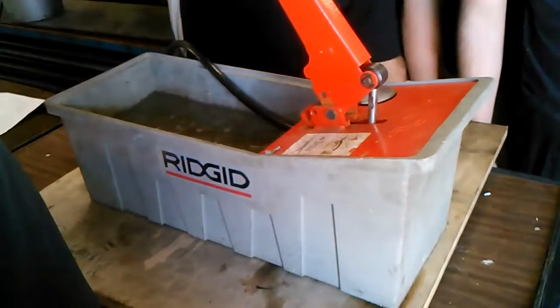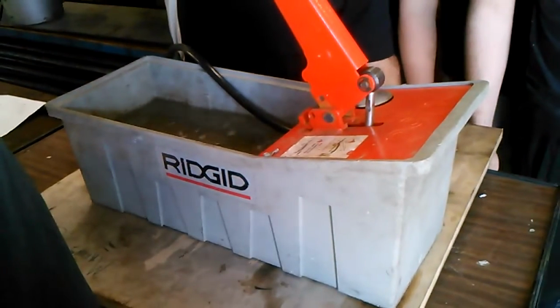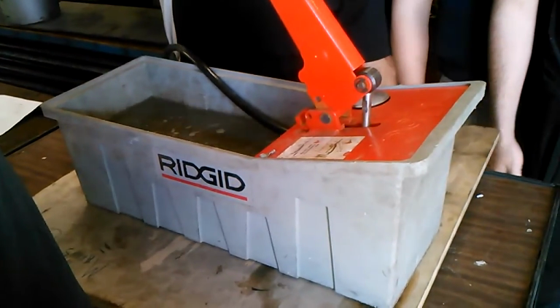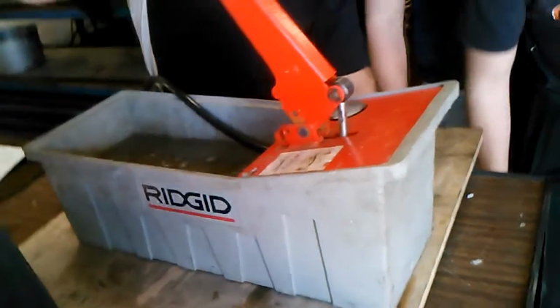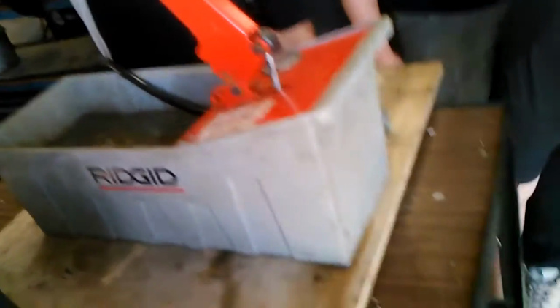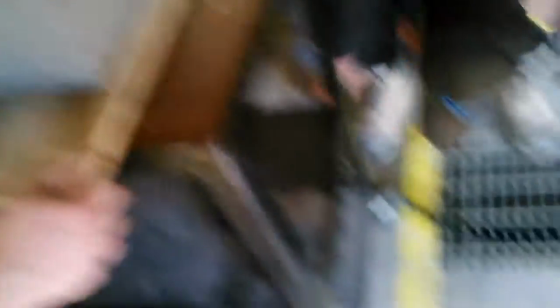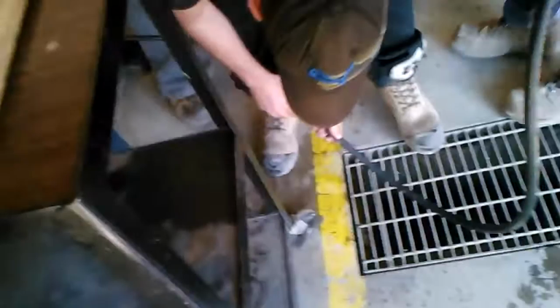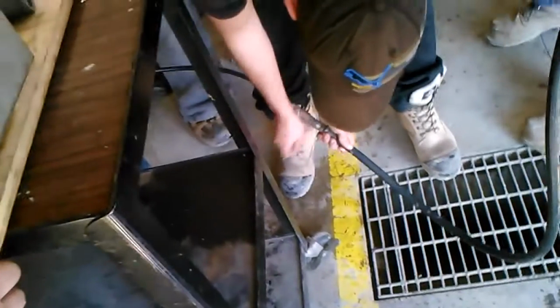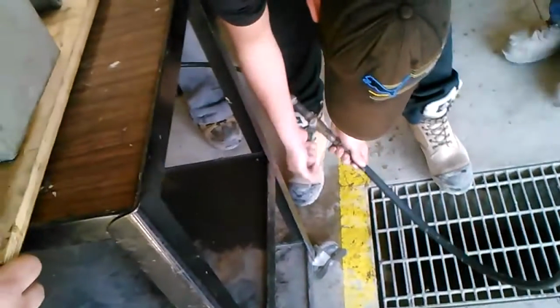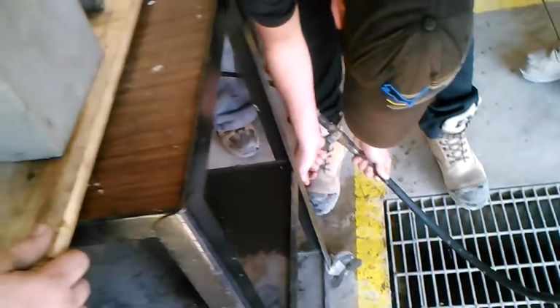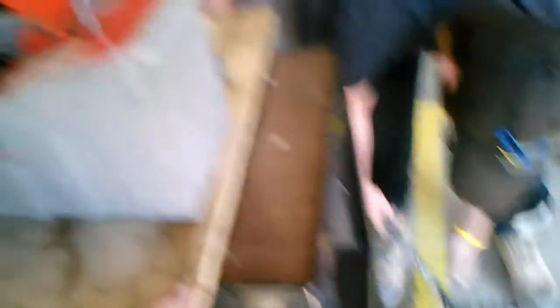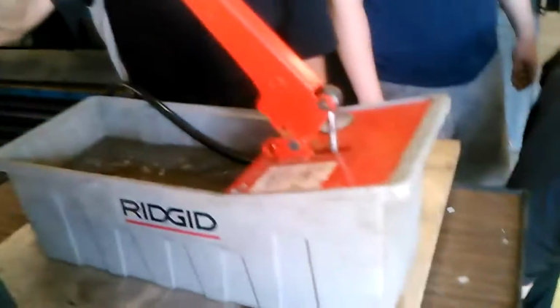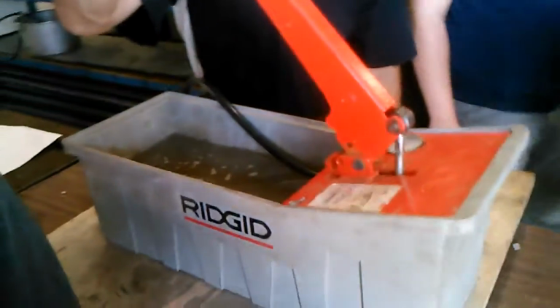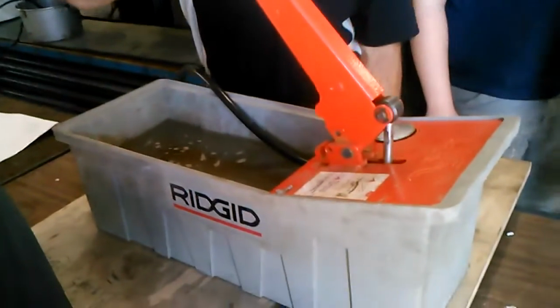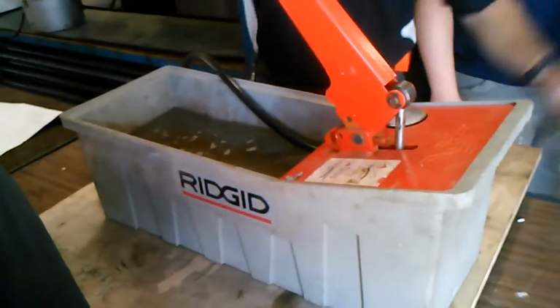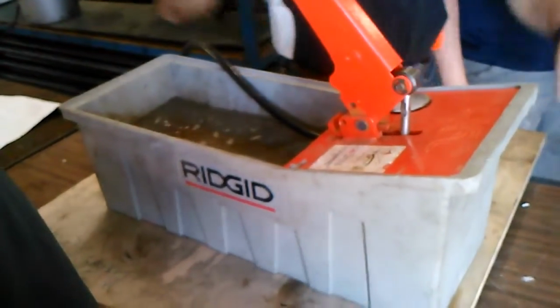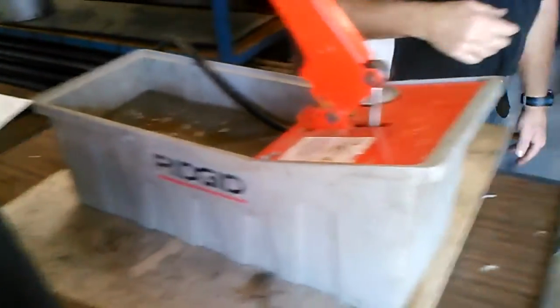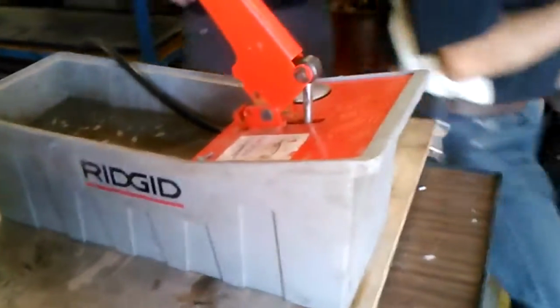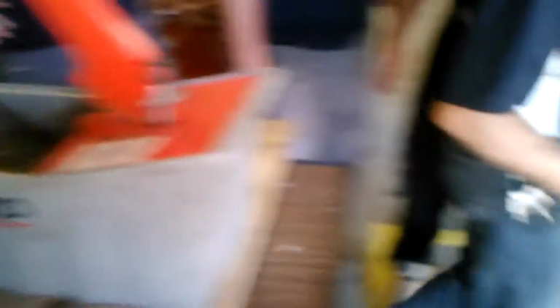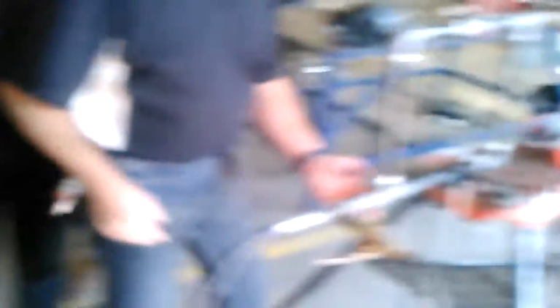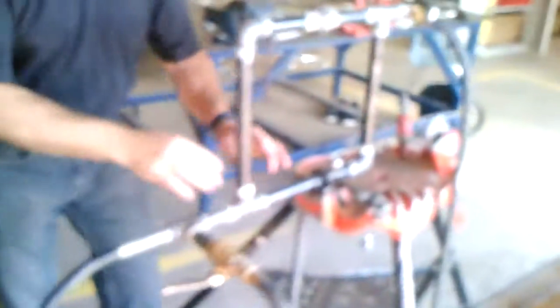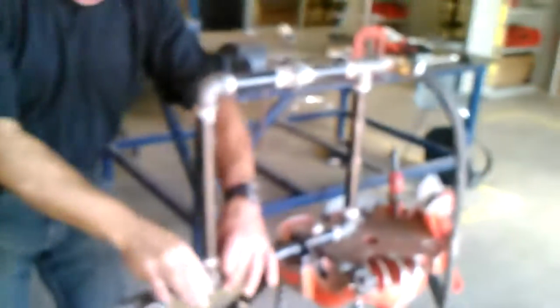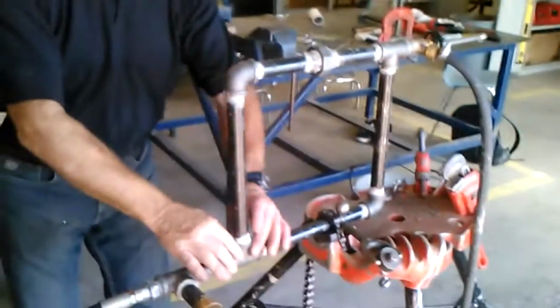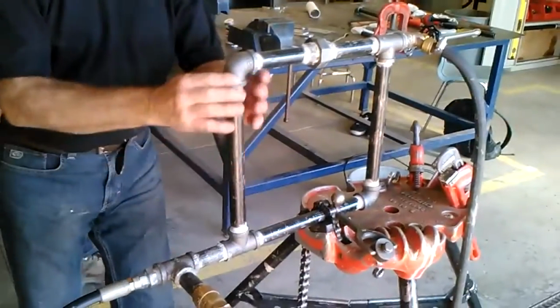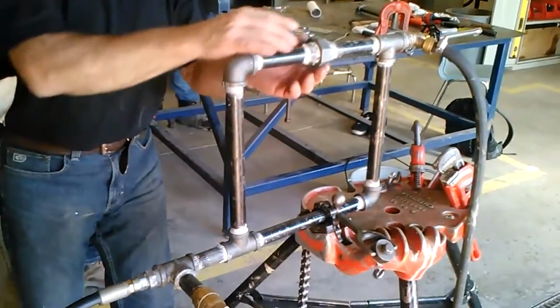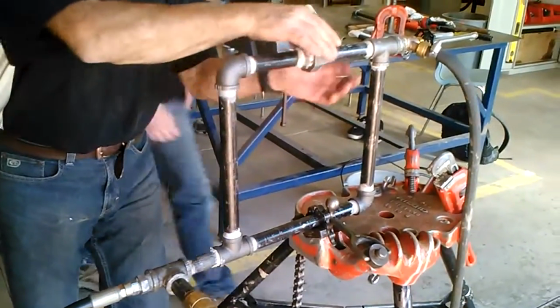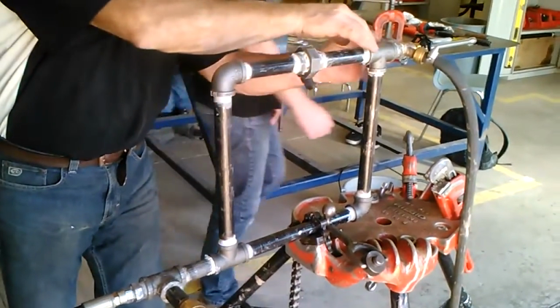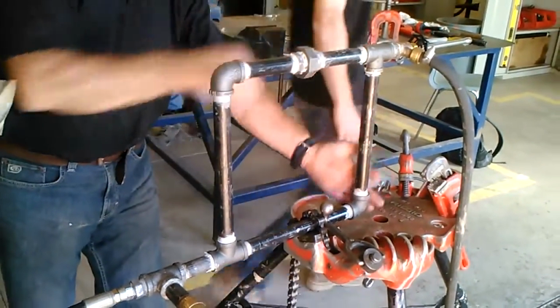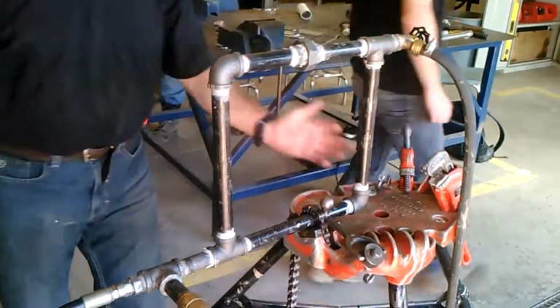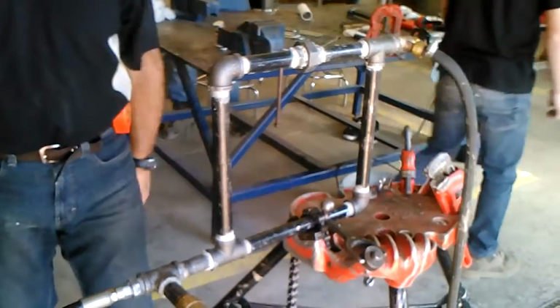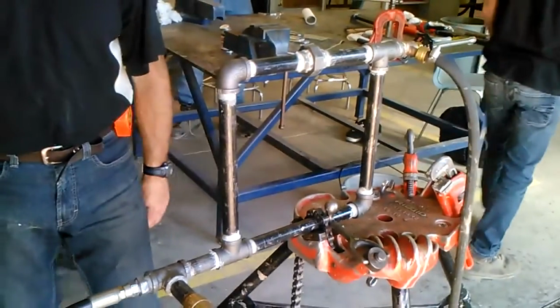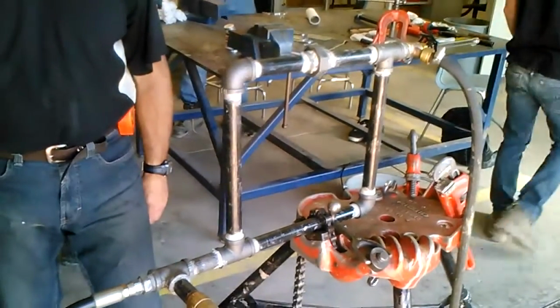Shut this valve off now, because that's leaking. Let's have a look and see if there's anything leaking. Be careful — this, and this. No leaks. All right.